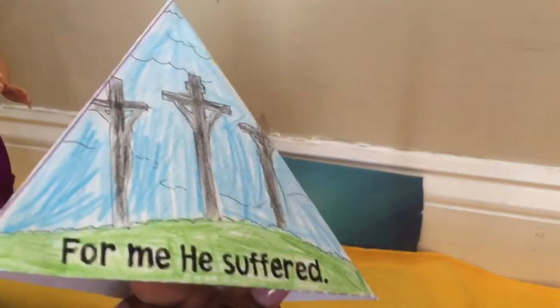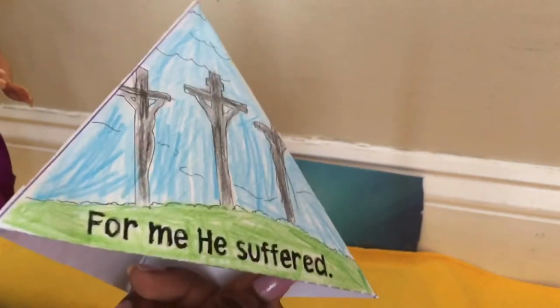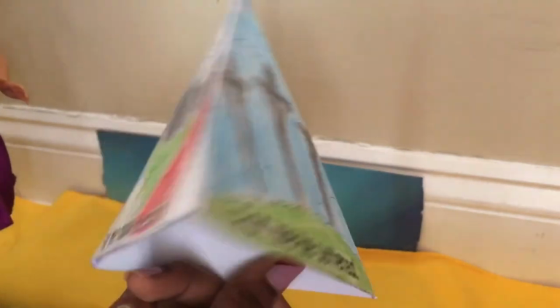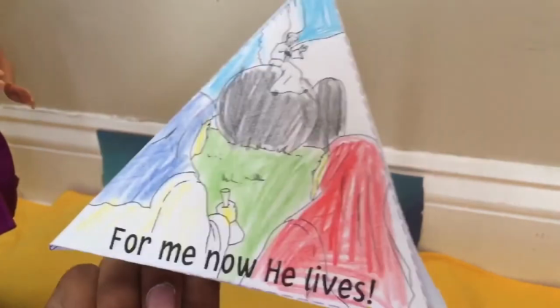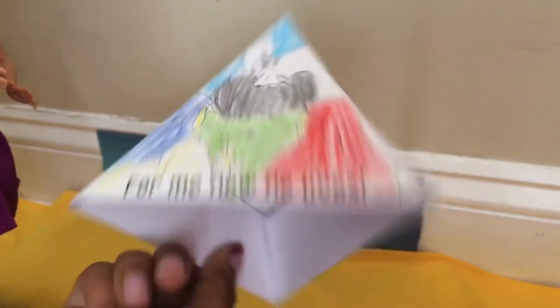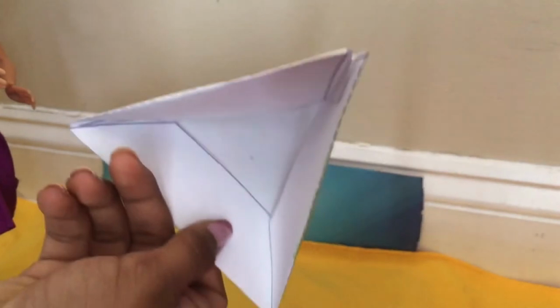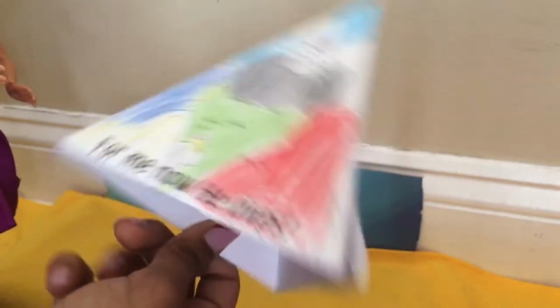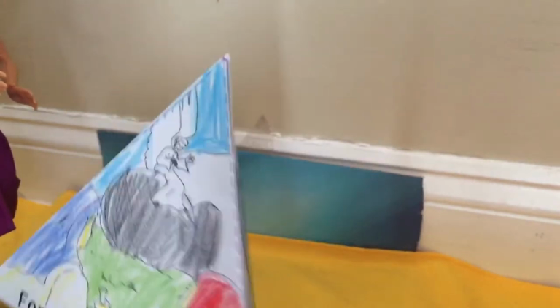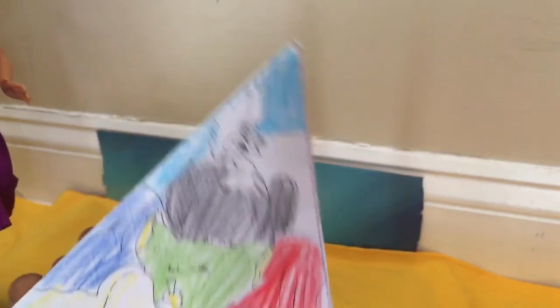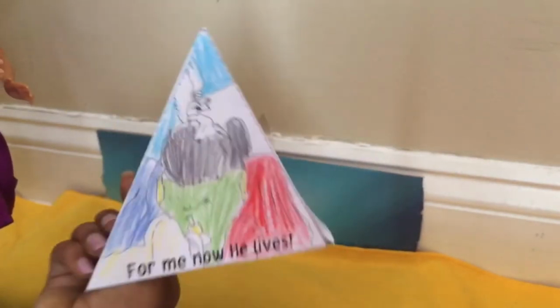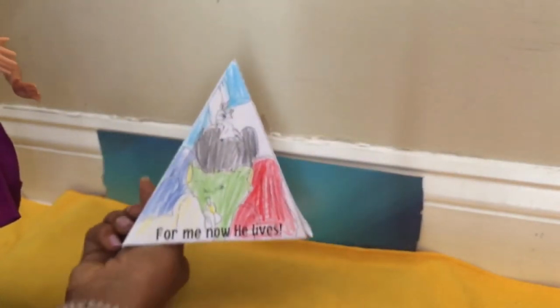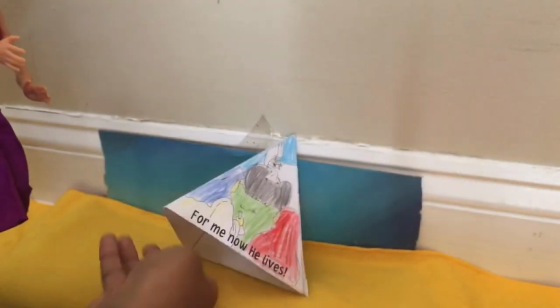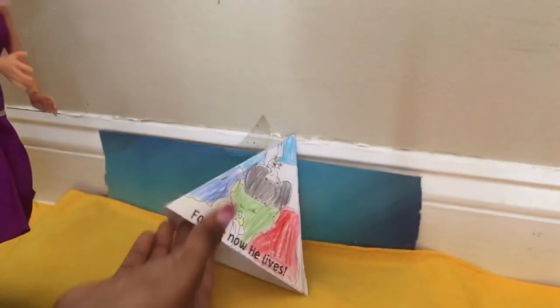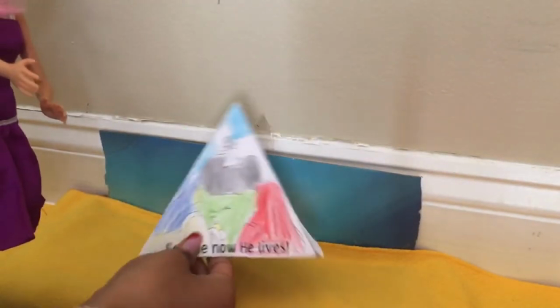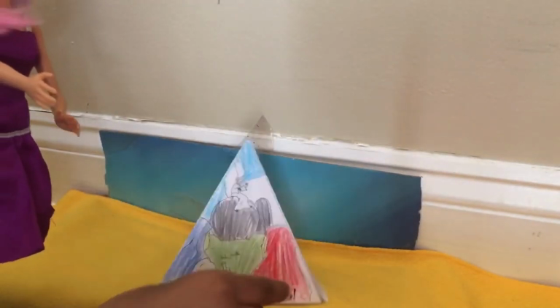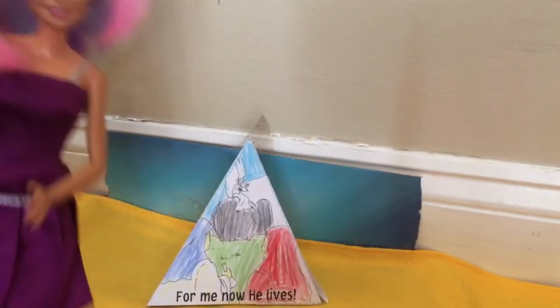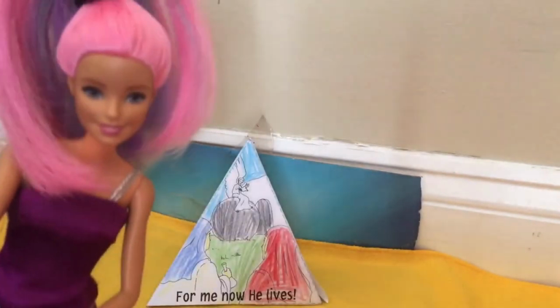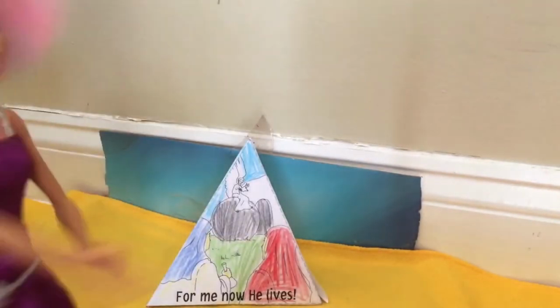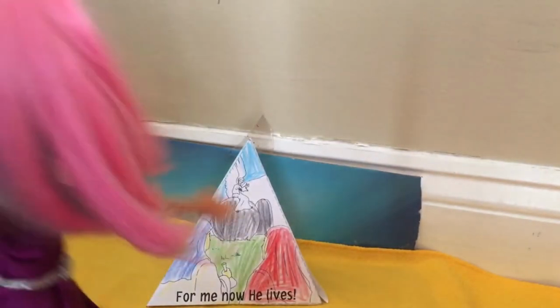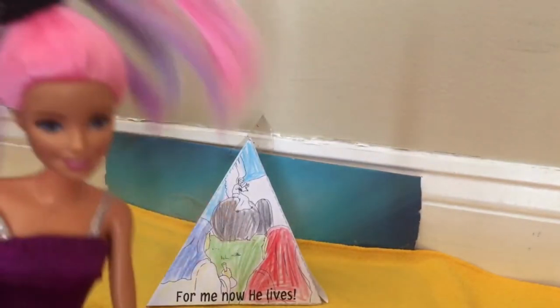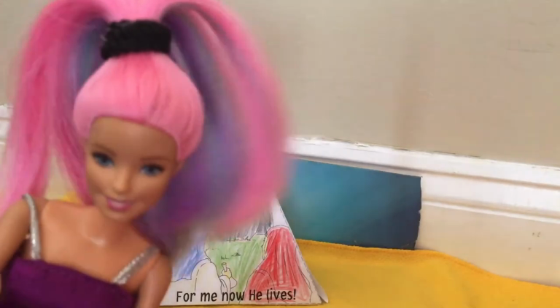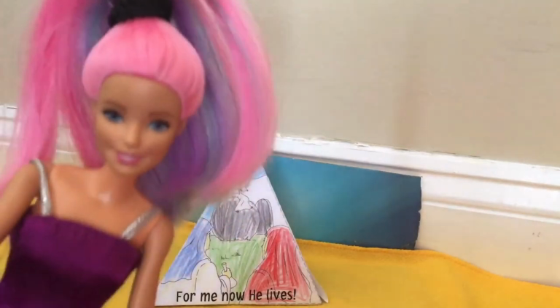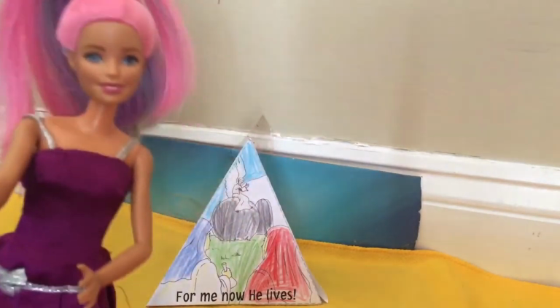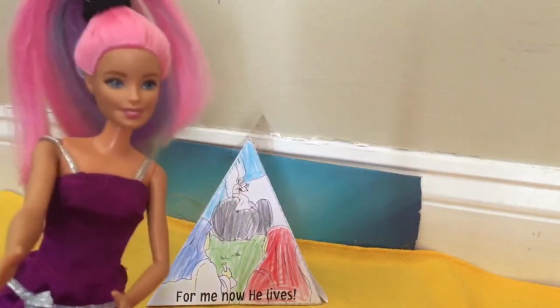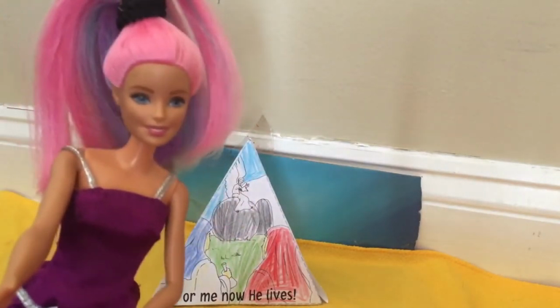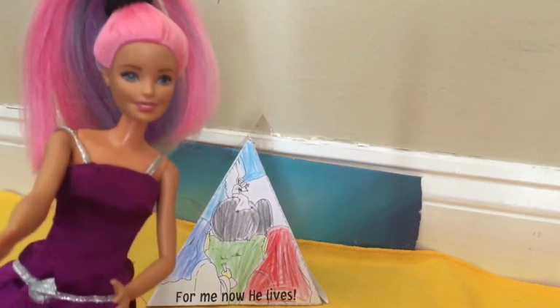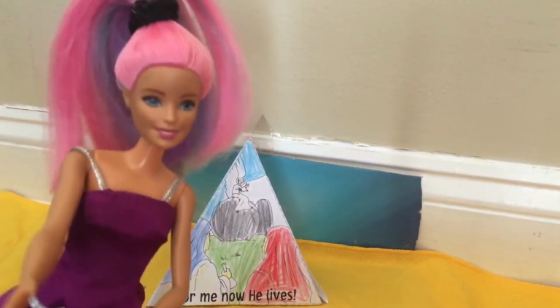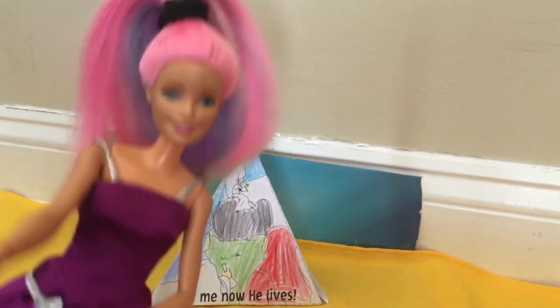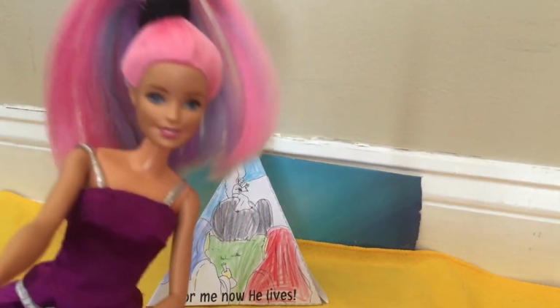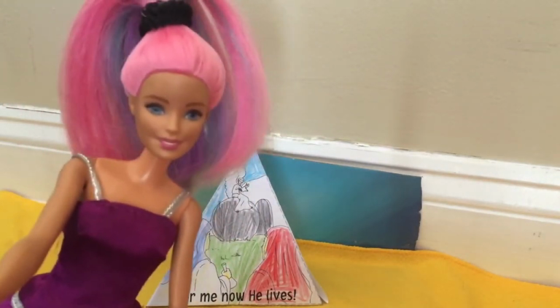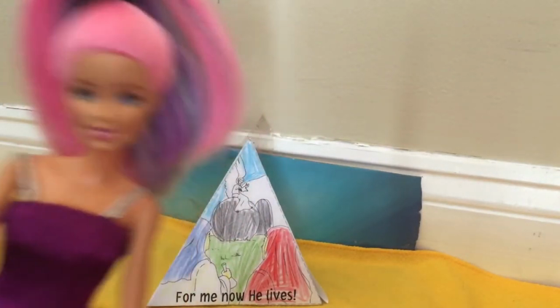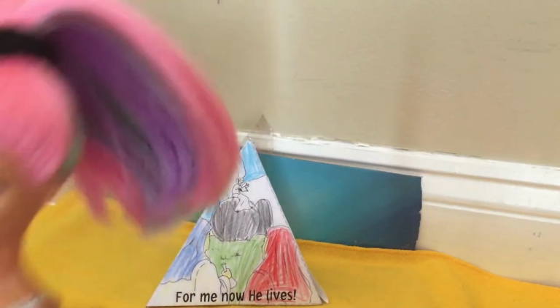'...for me he suffered, for me now he lives.' I really like that. I'm going to use this as a decoration in my house and put it with my Easter decorations. Bye!